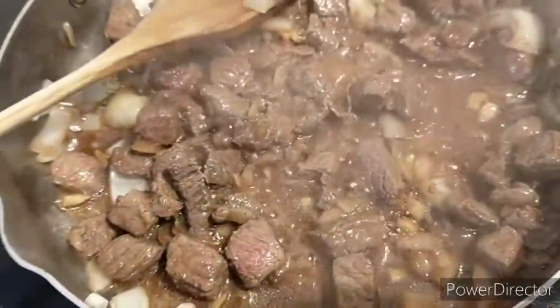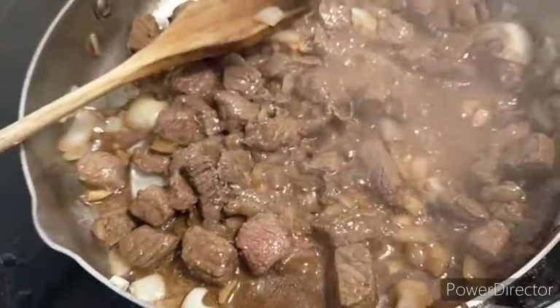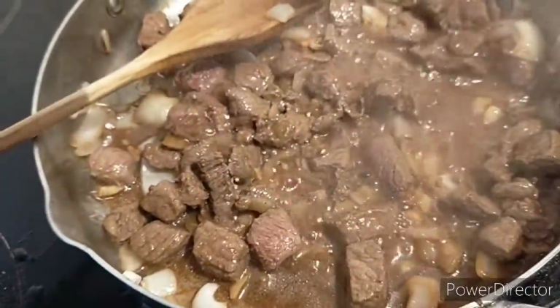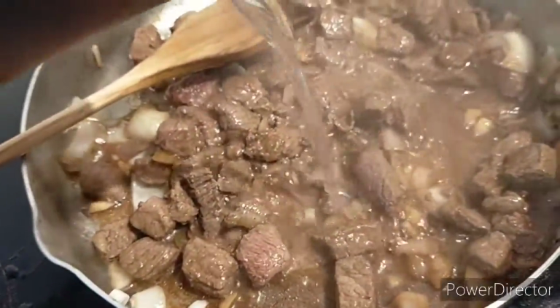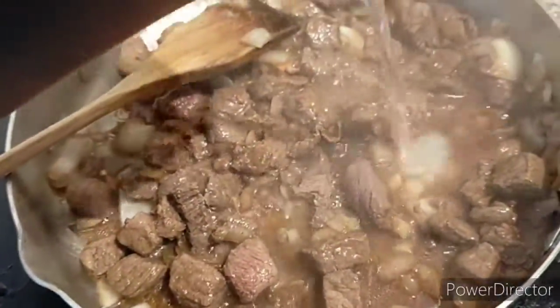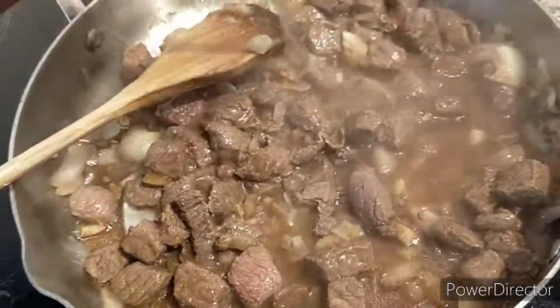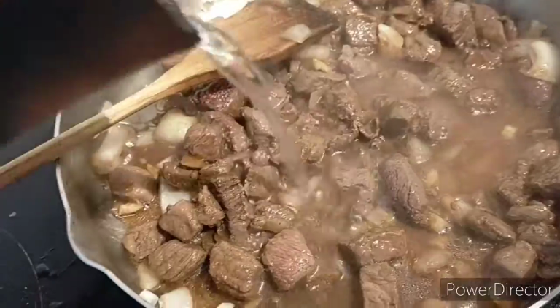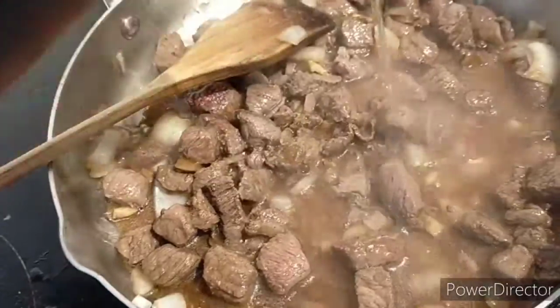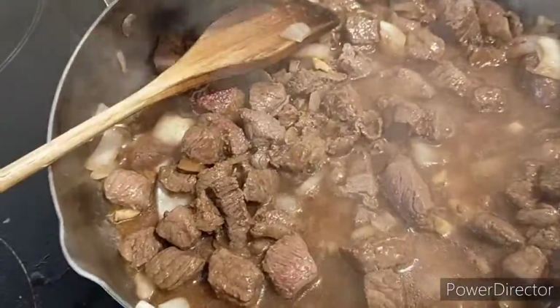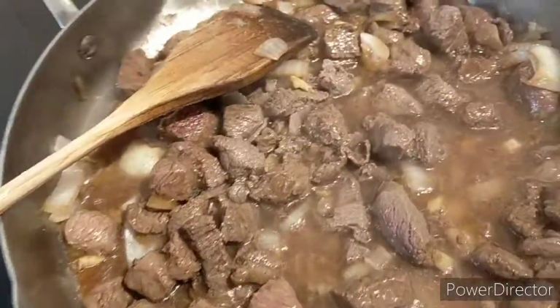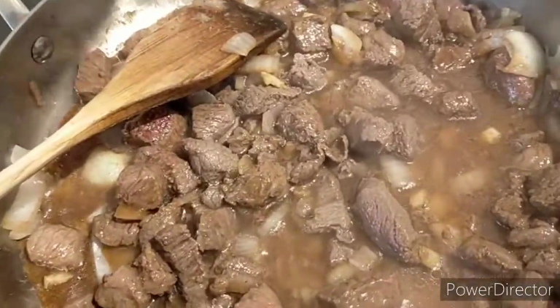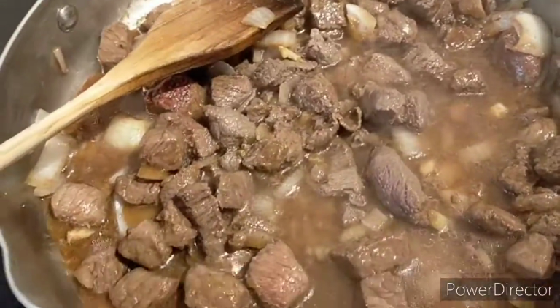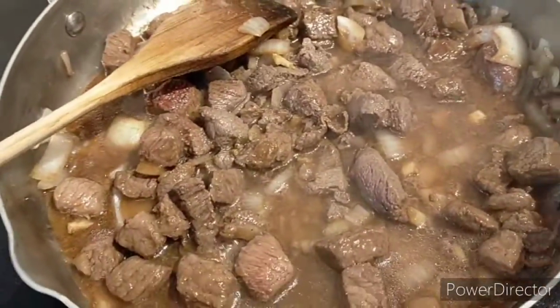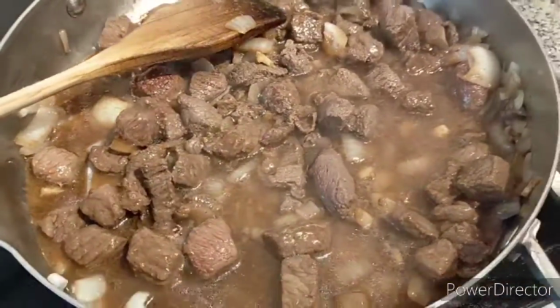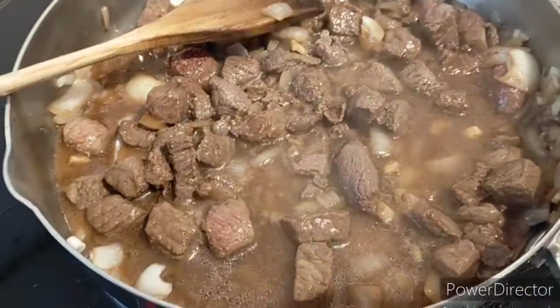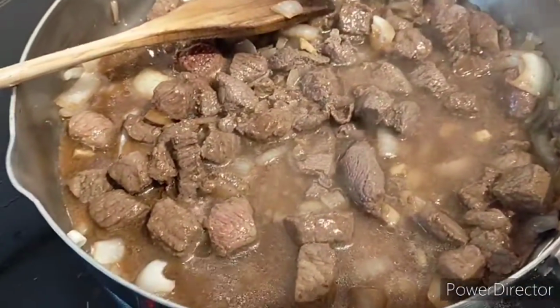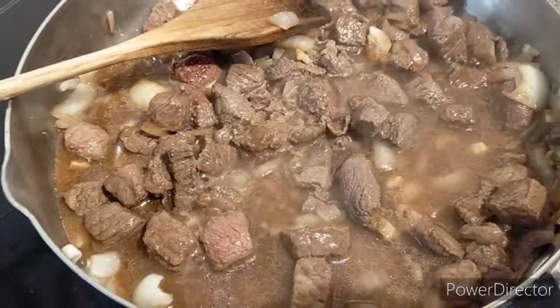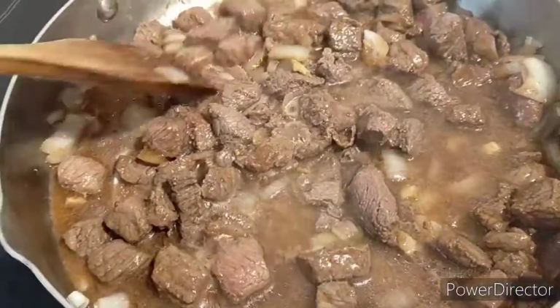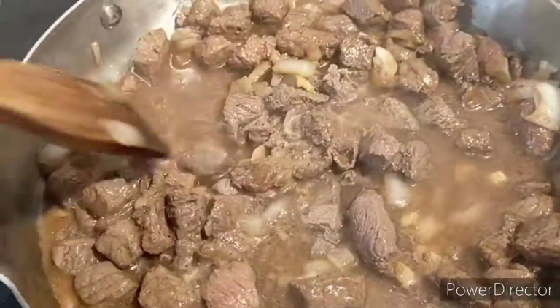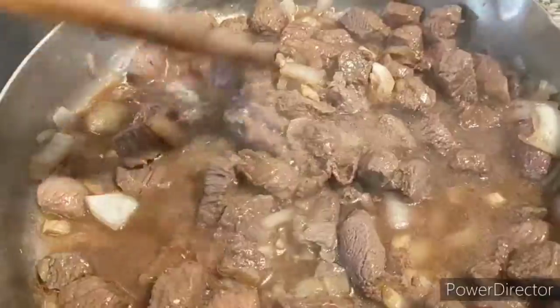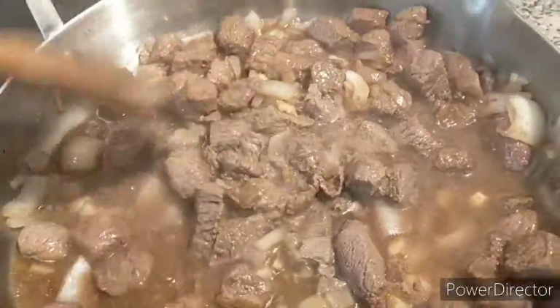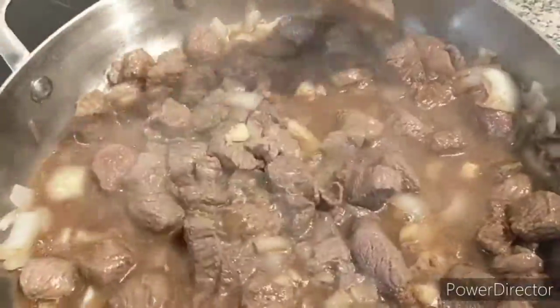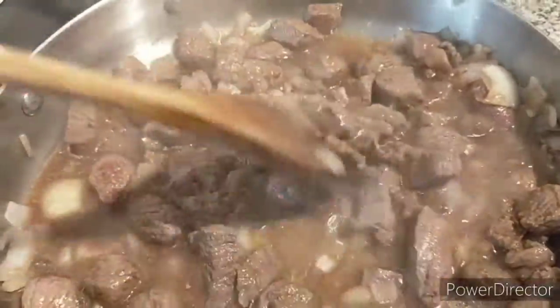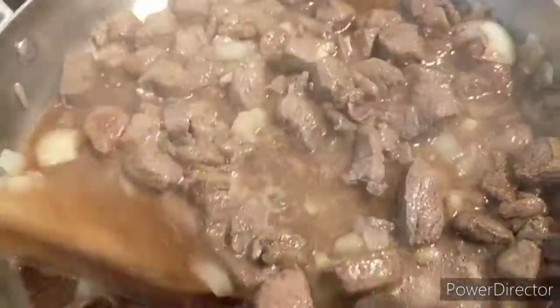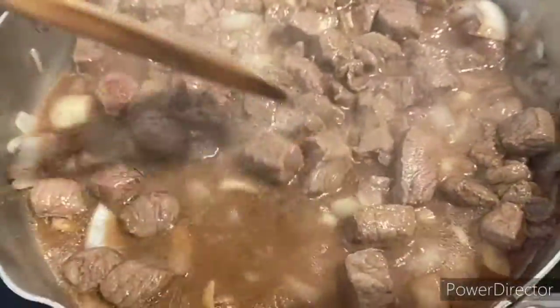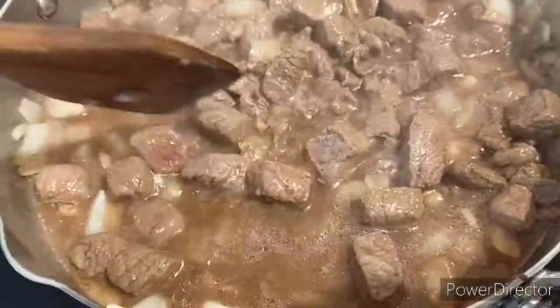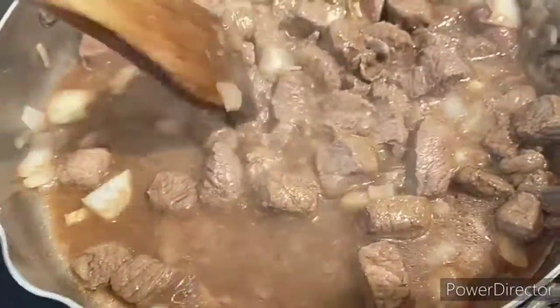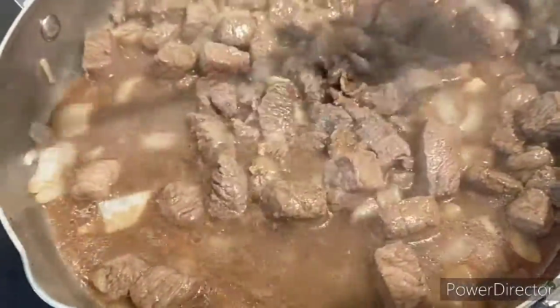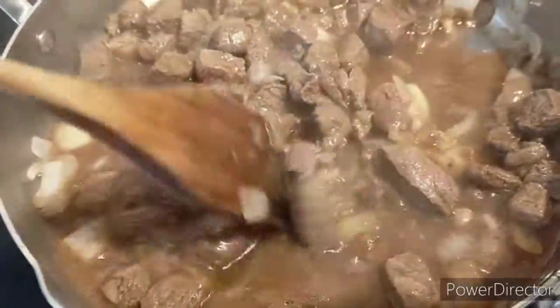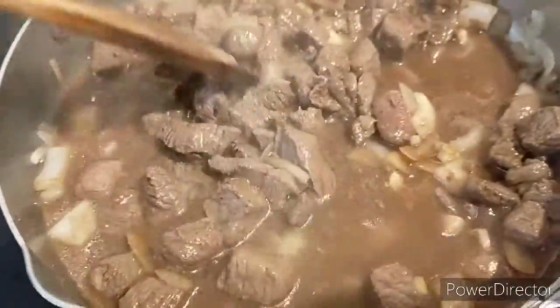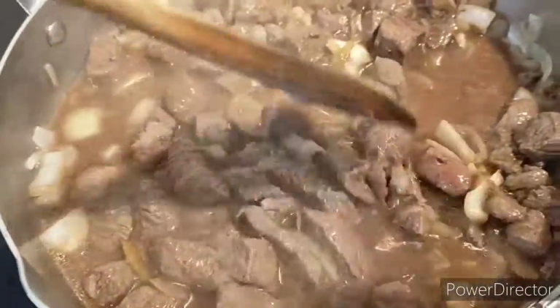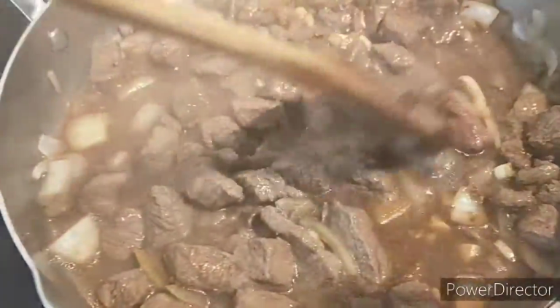...you may add a little water if you like to make the beef more tender. Allow the water to evaporate.